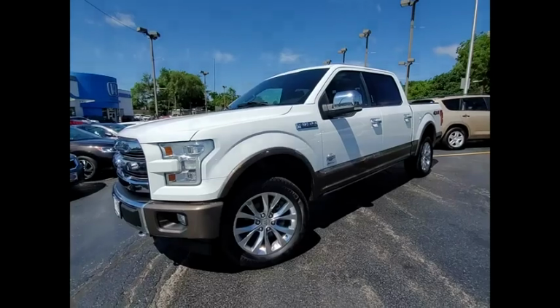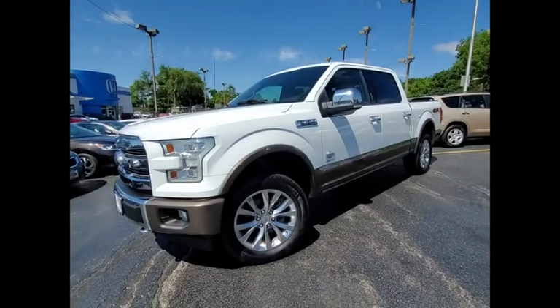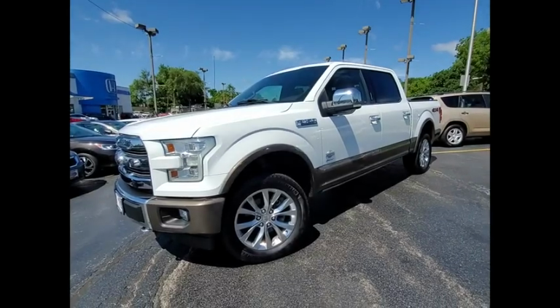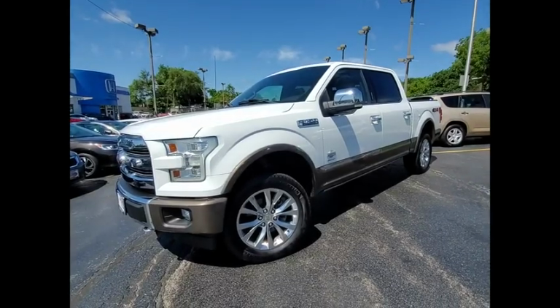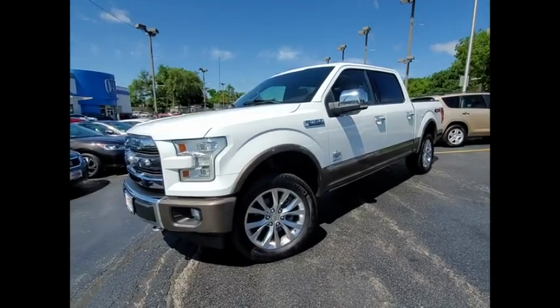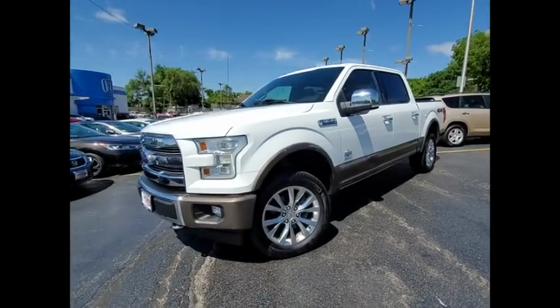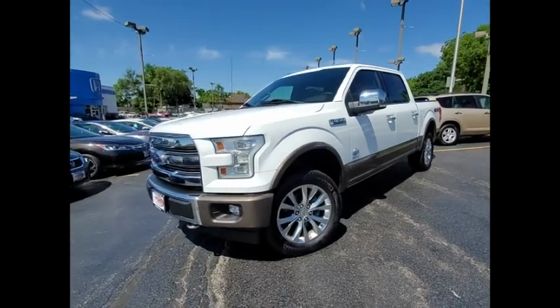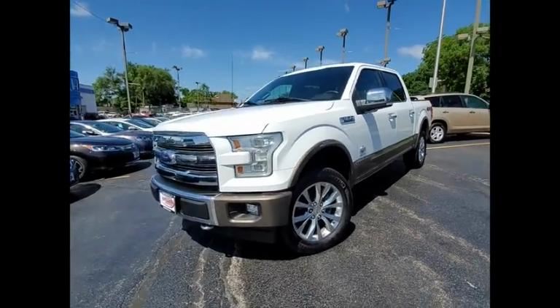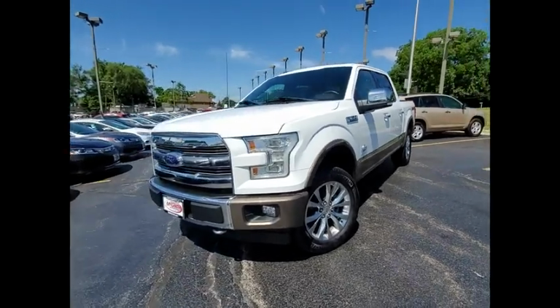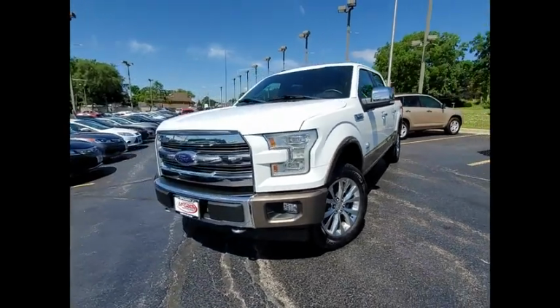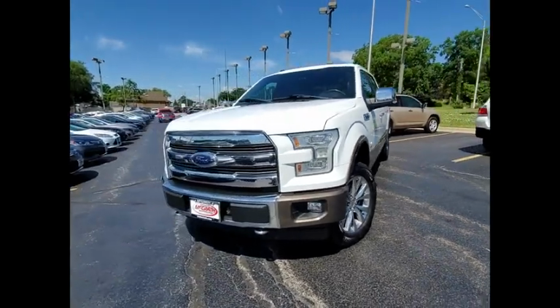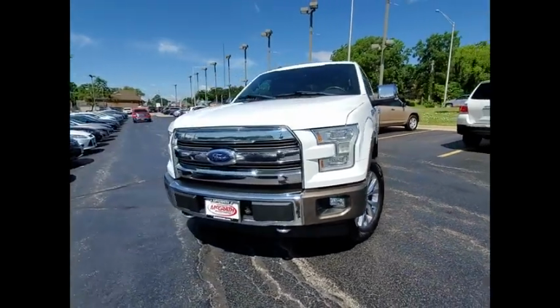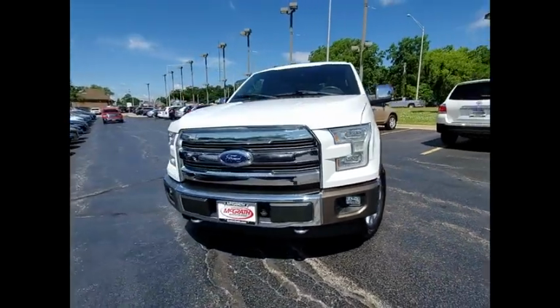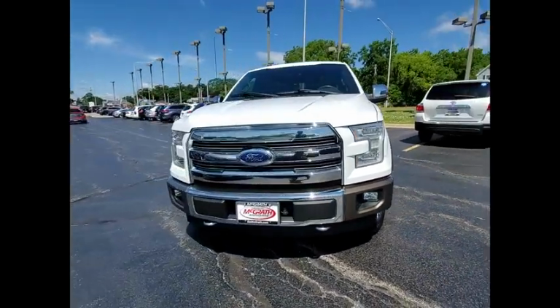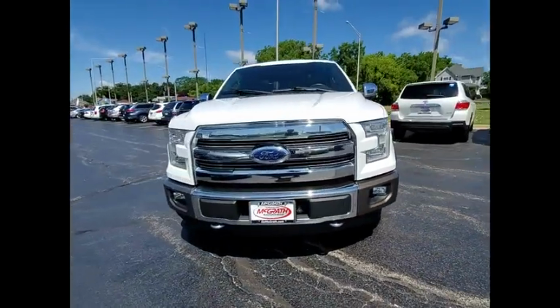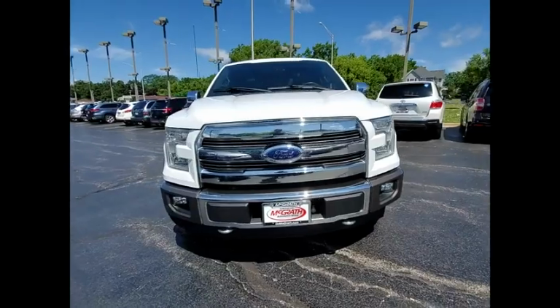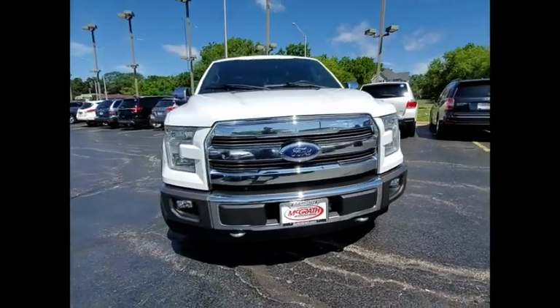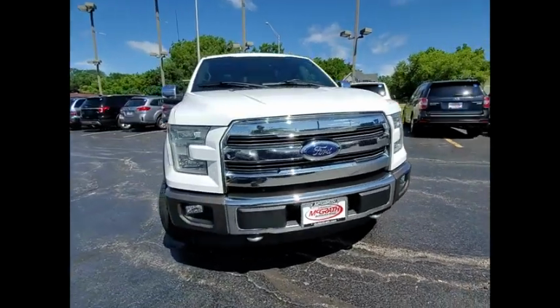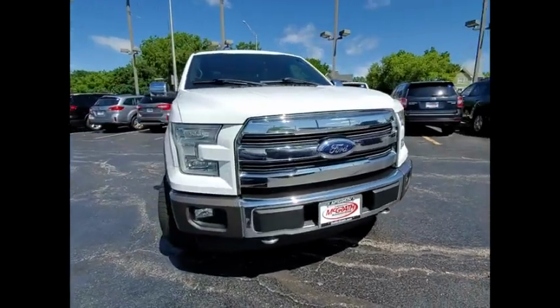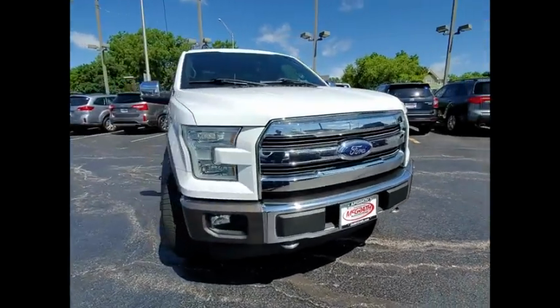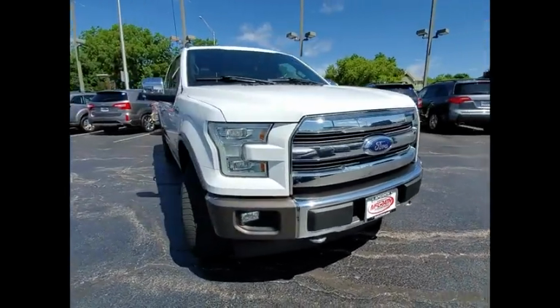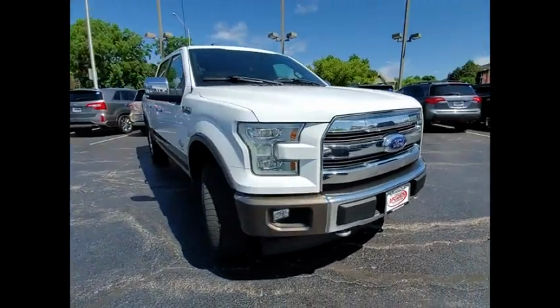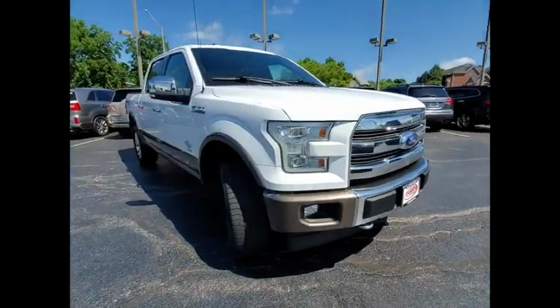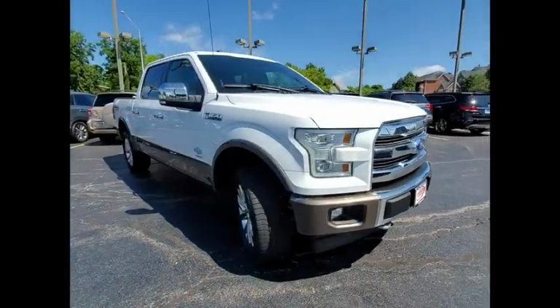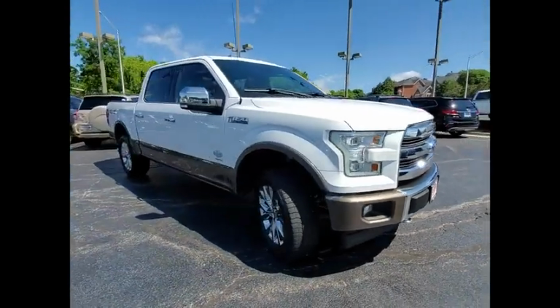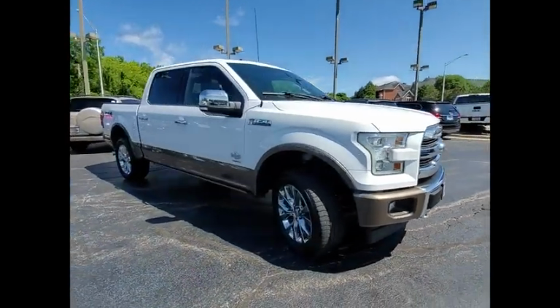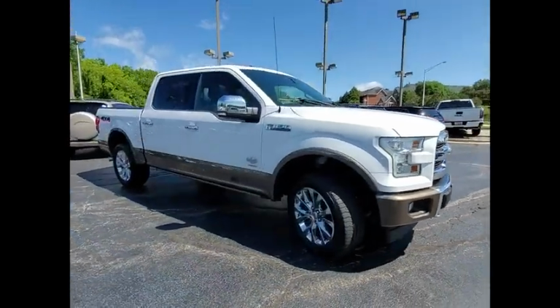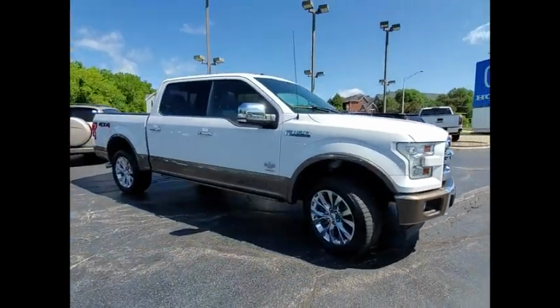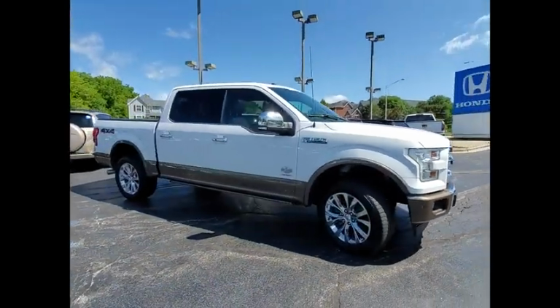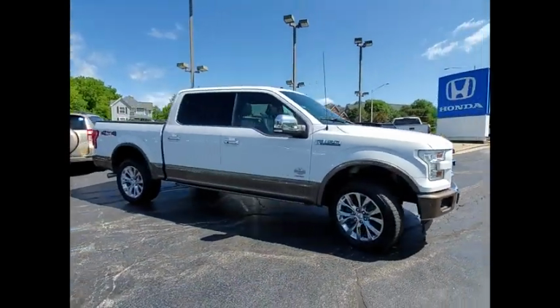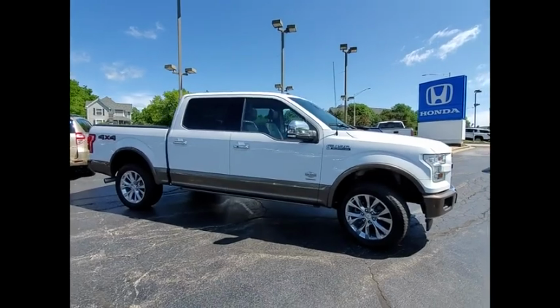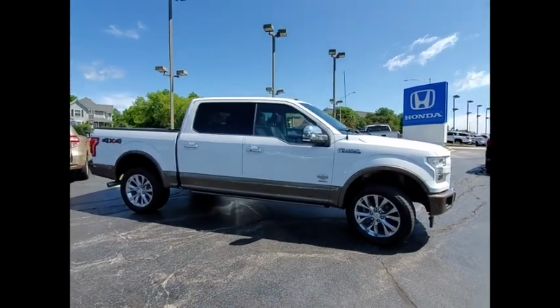We are pleased to show you the 2017 F-150. A Ford F-150 knows how to handle any situation. It's built to follow orders. No whining.